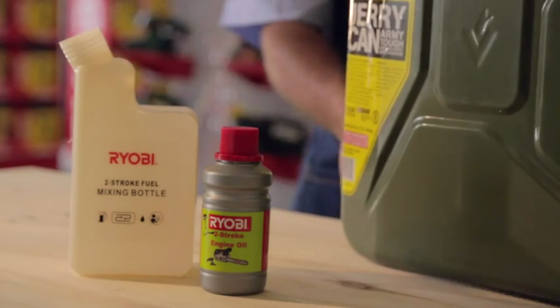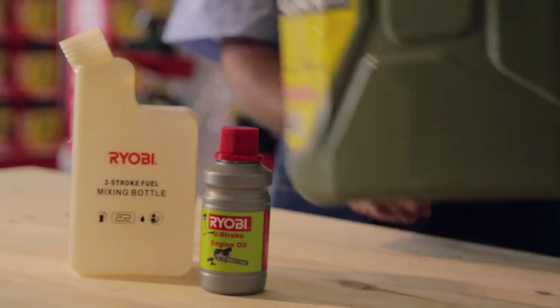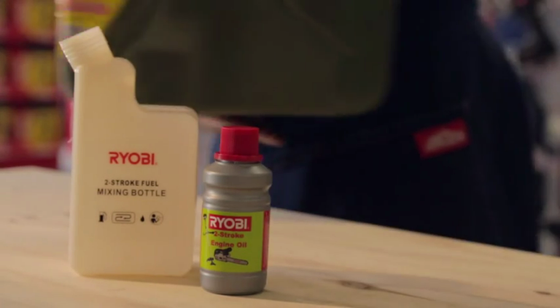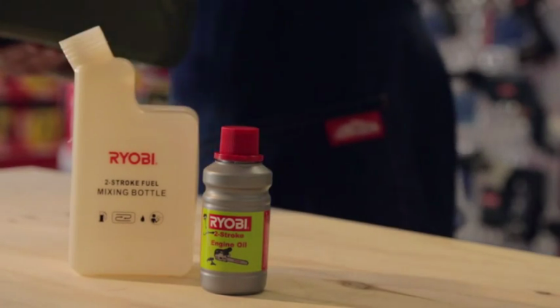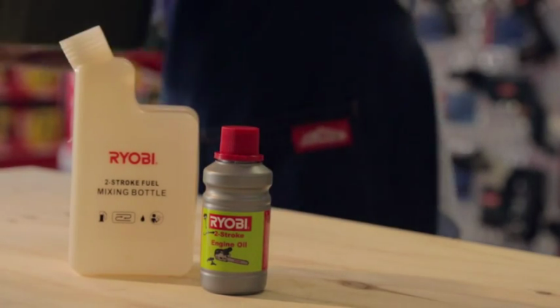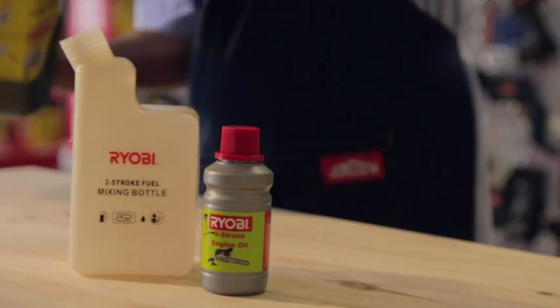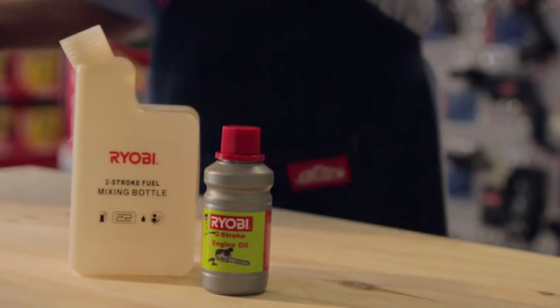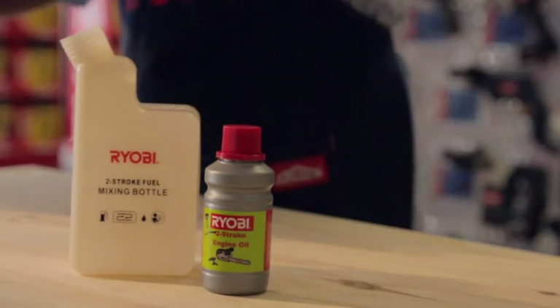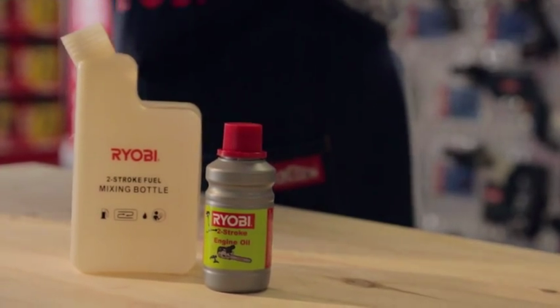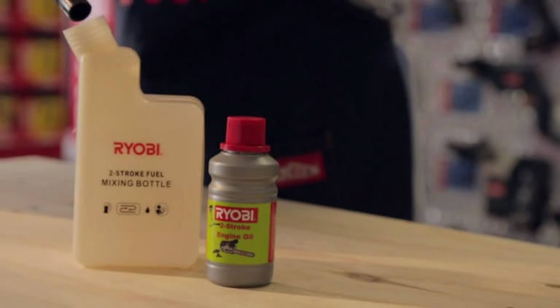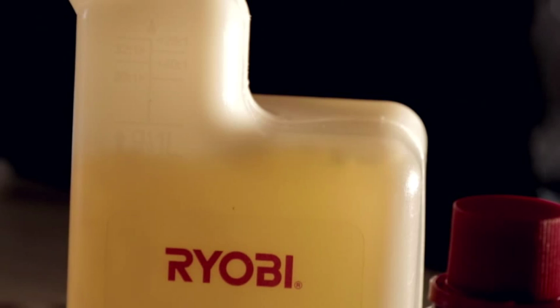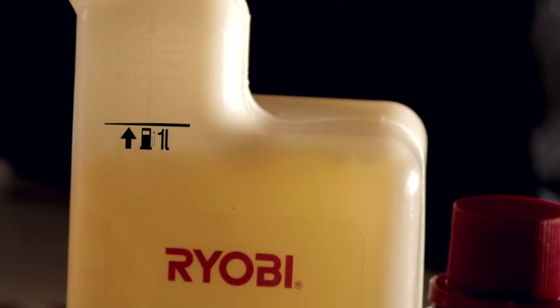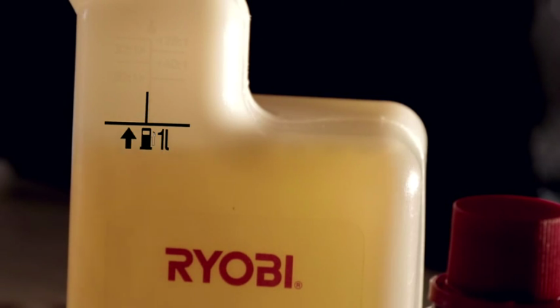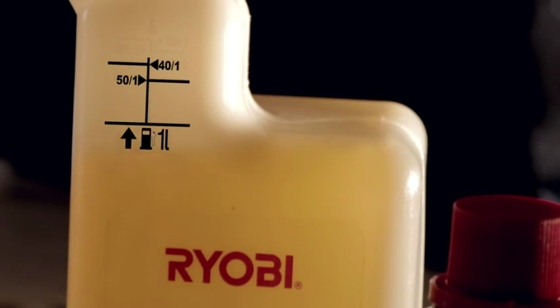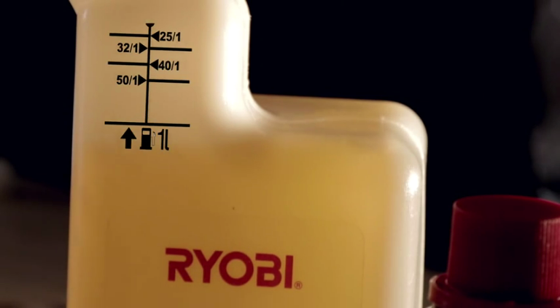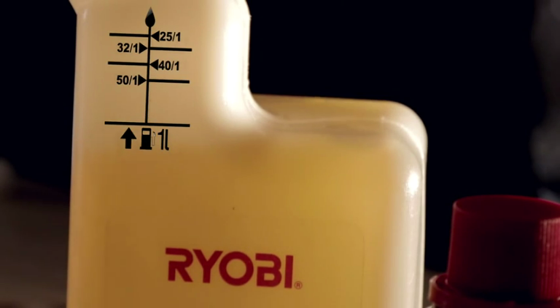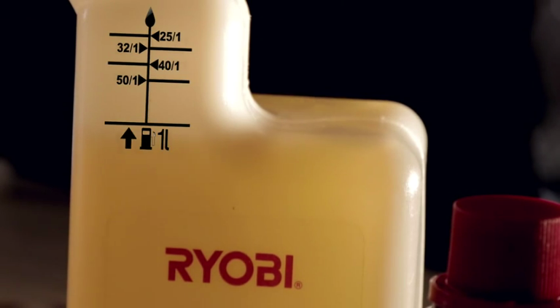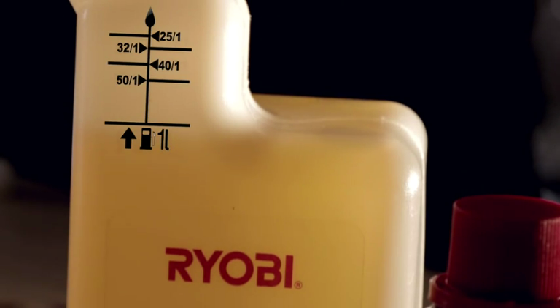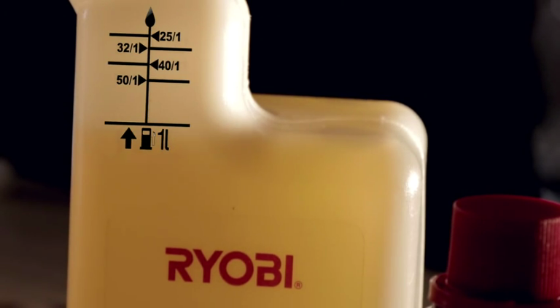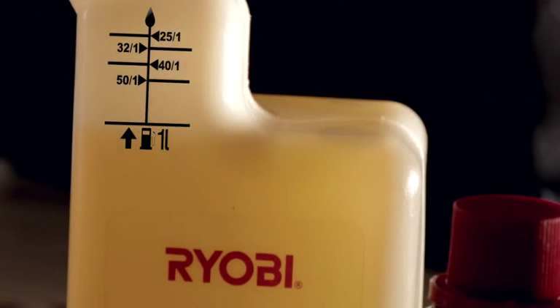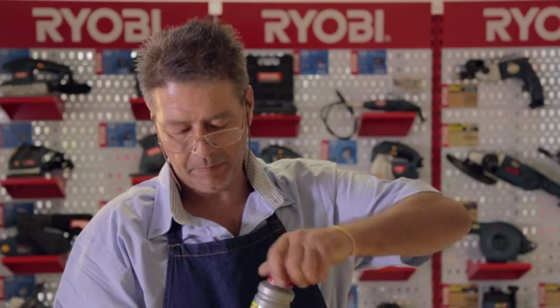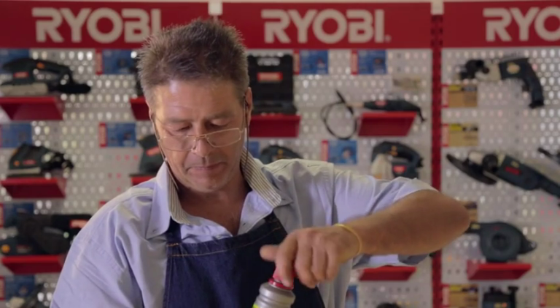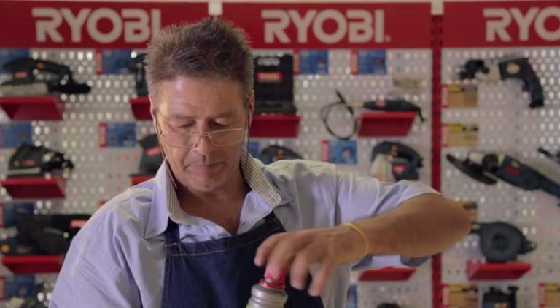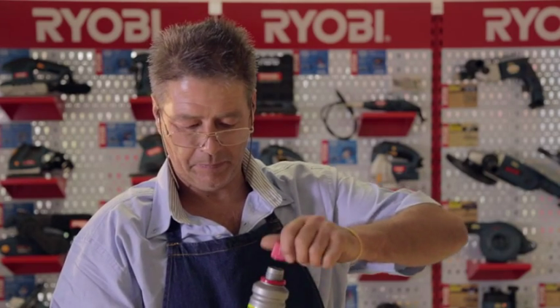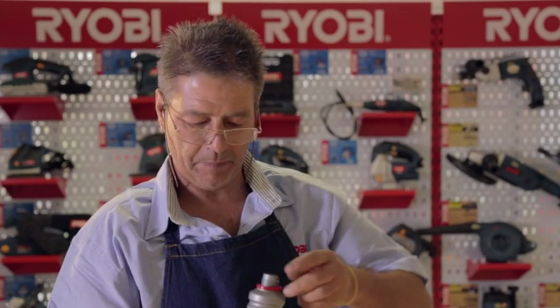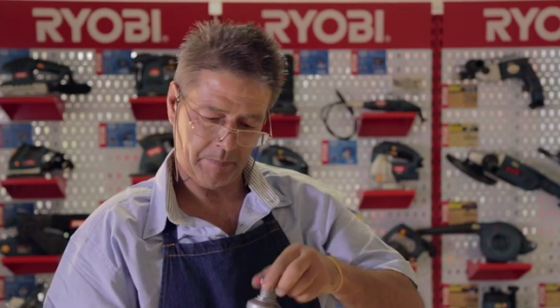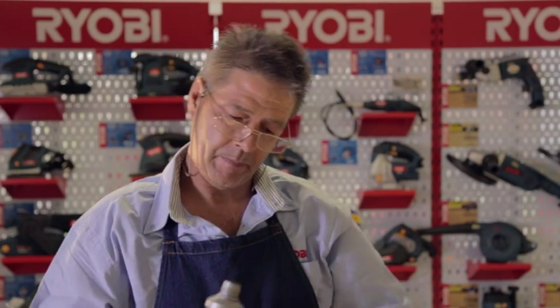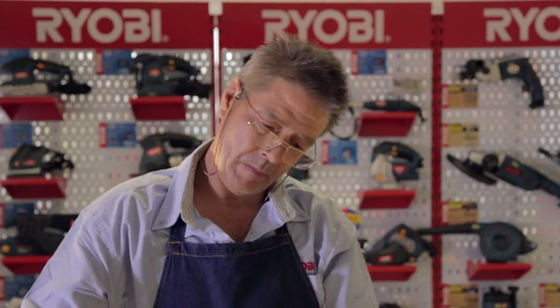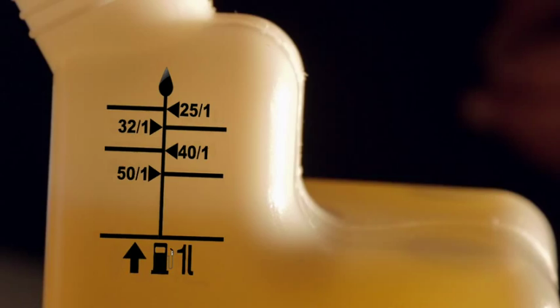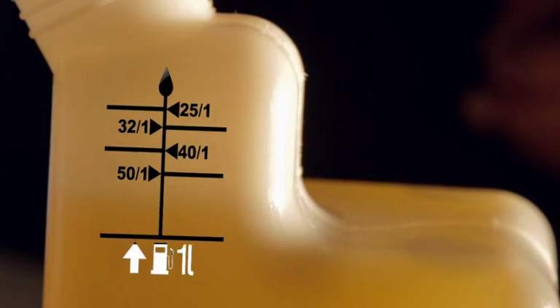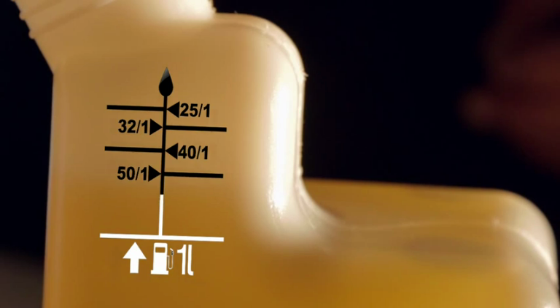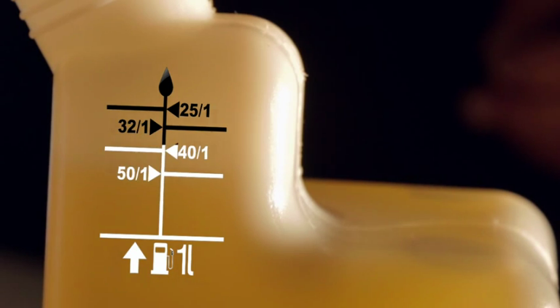It's important to realize the effect altitude can have on performance. A slightly leaner mixture is required at high altitude than on the coast. Make sure all the items you use are clean and that no dirt or dust gets into the mixture.